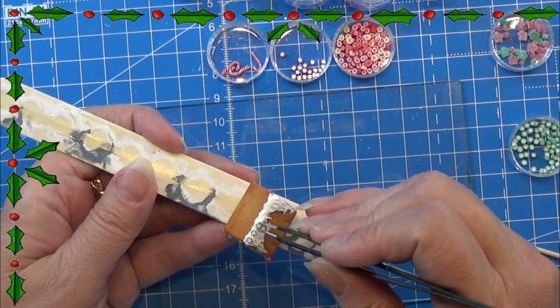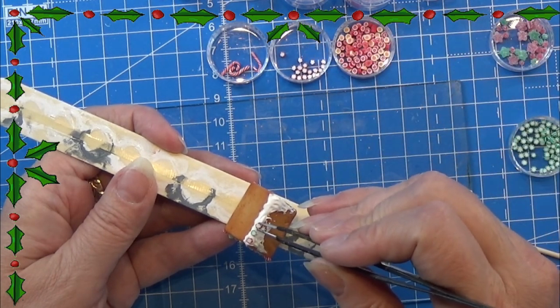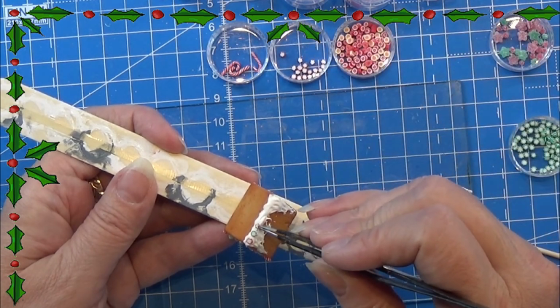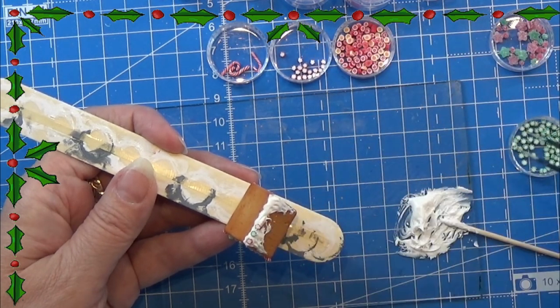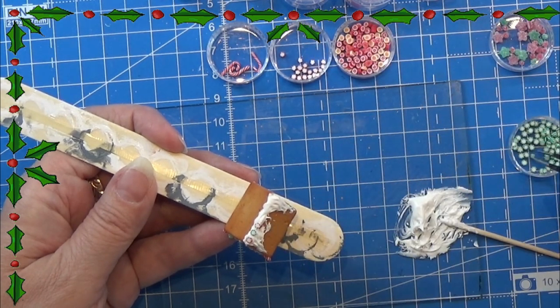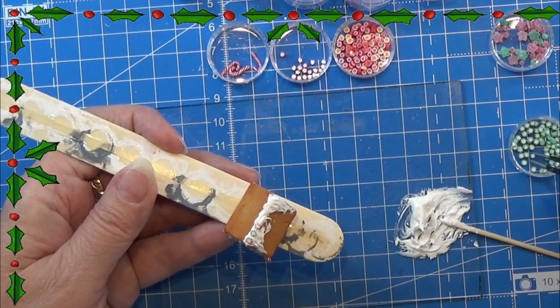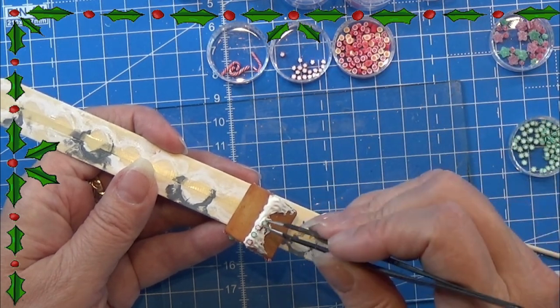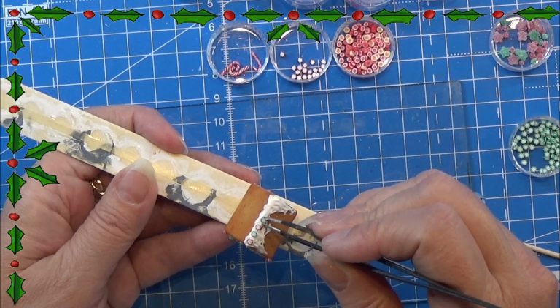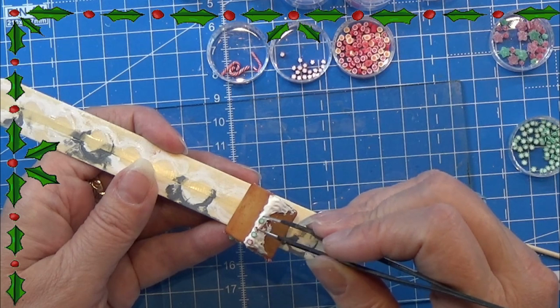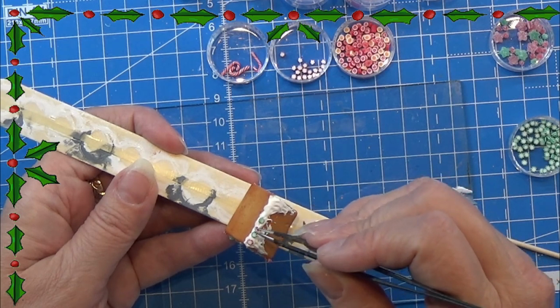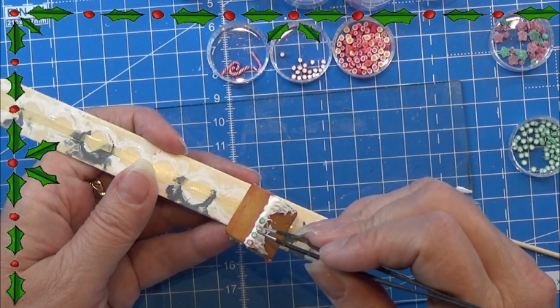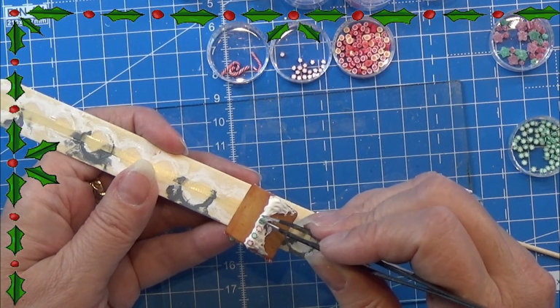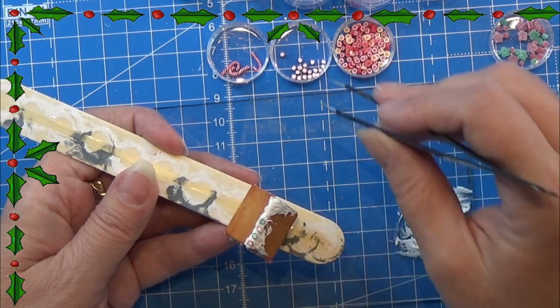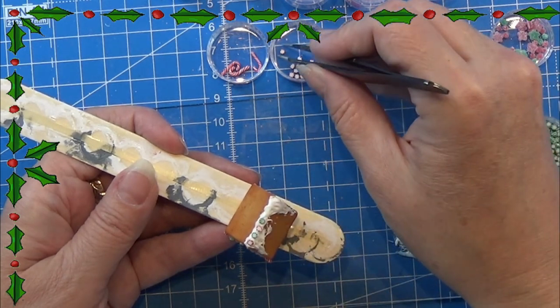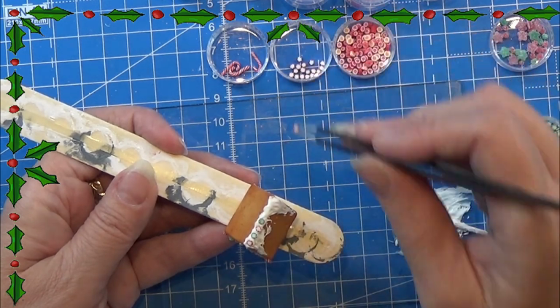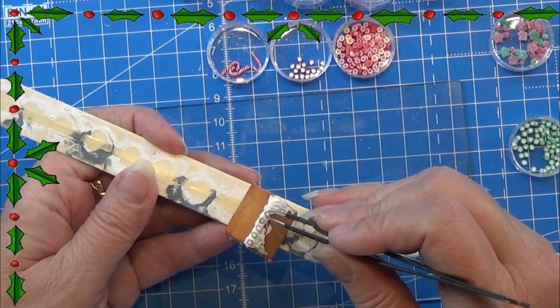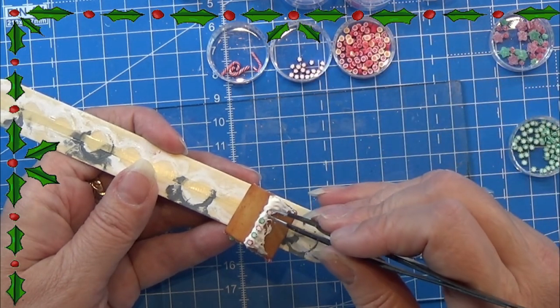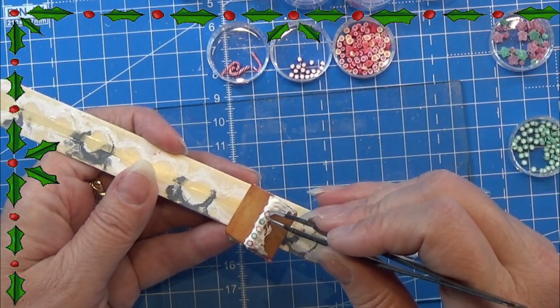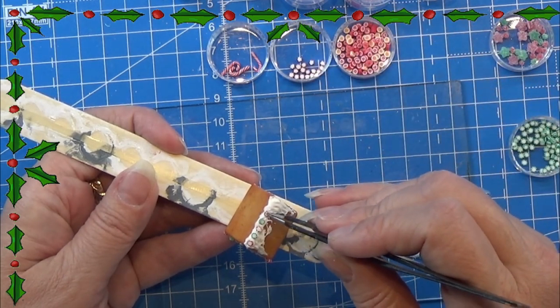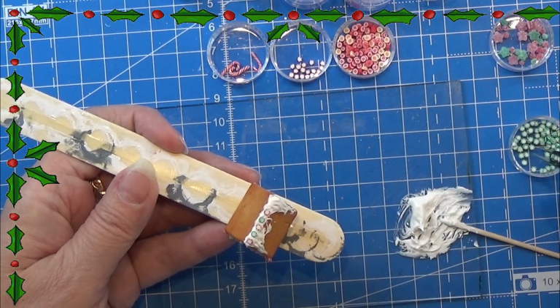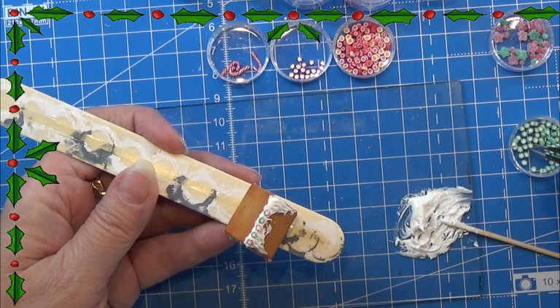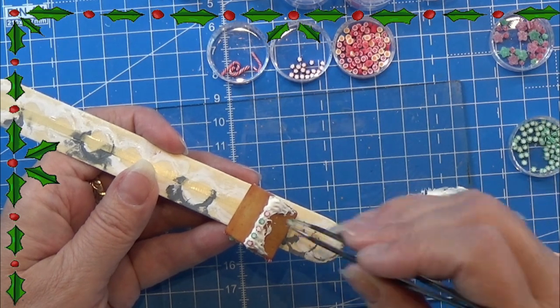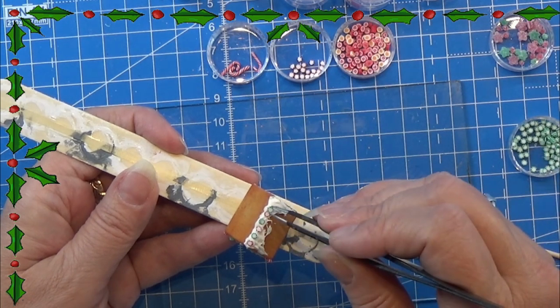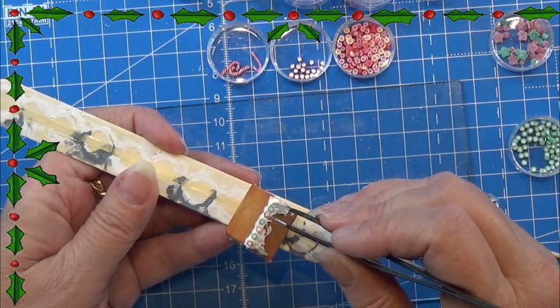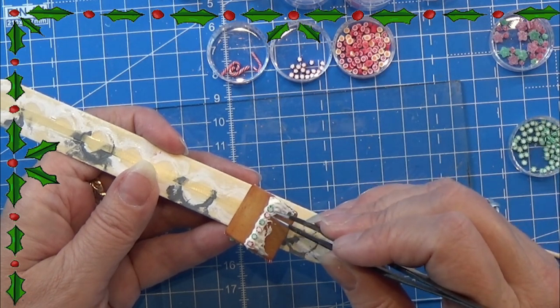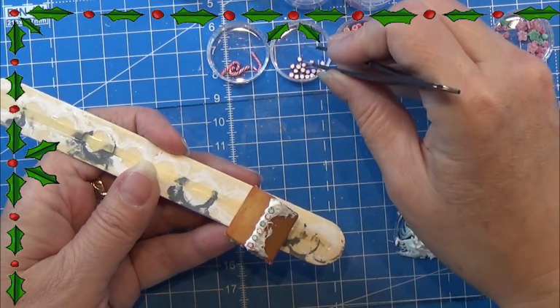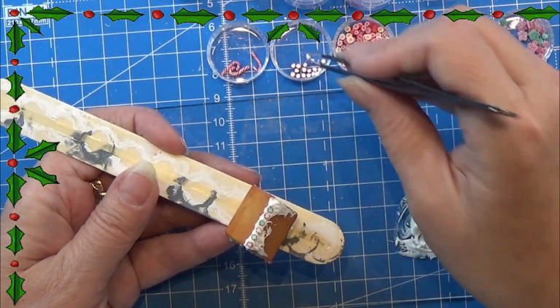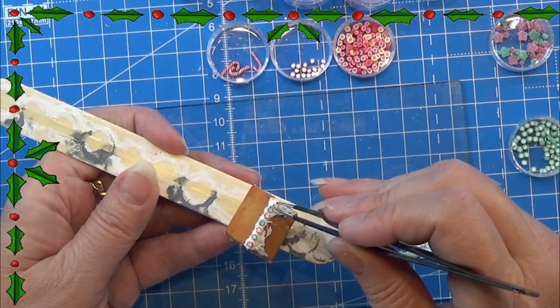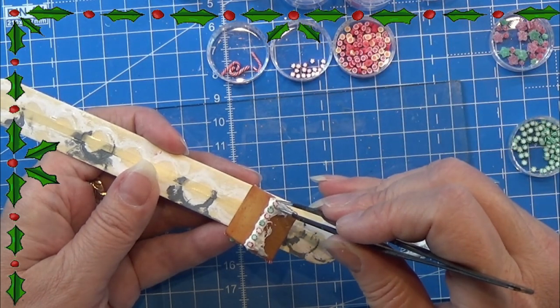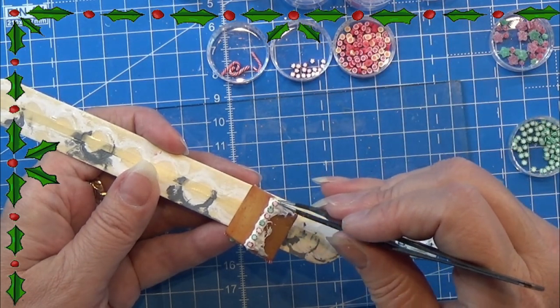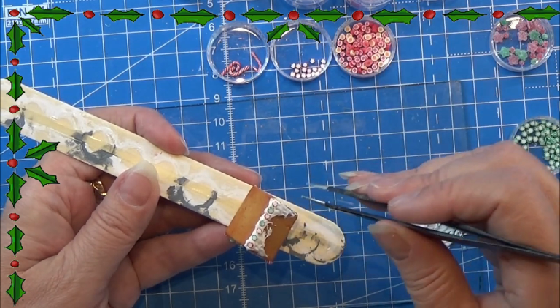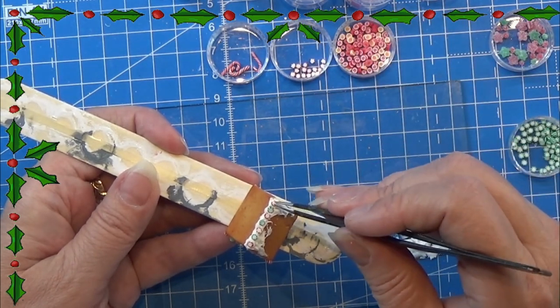That is all there is — you just have to let the Modena paste dry really well so that it hardens, and then everything should stay in place.